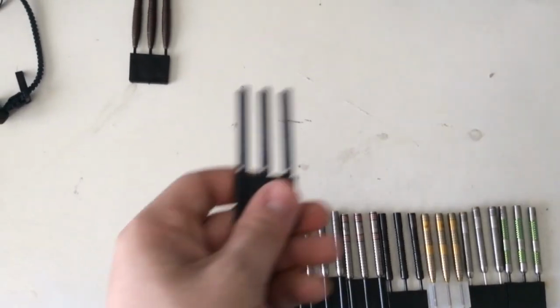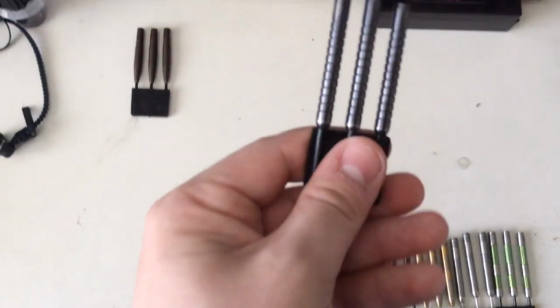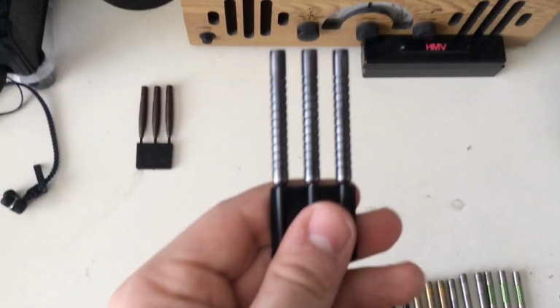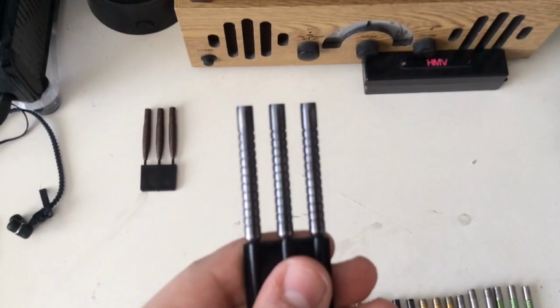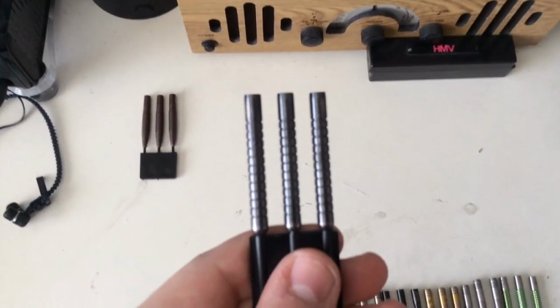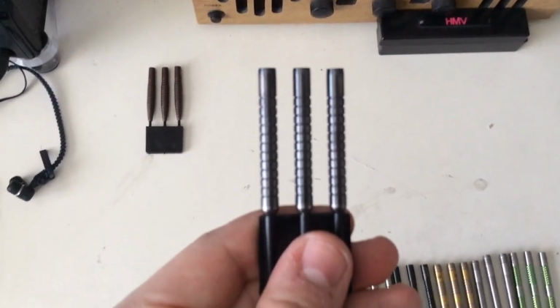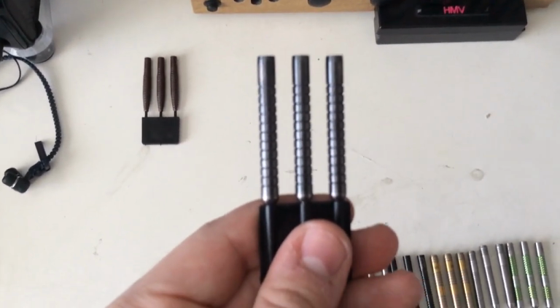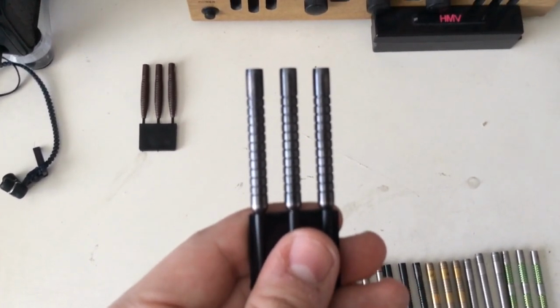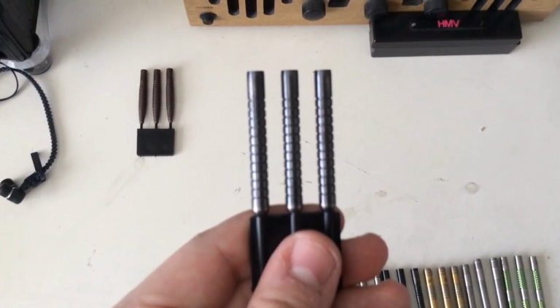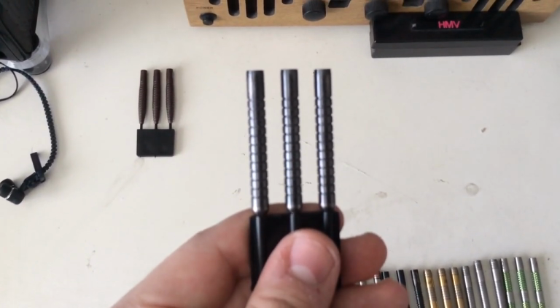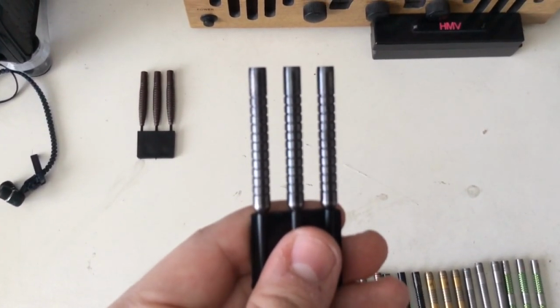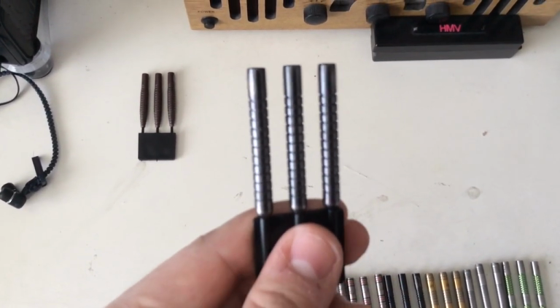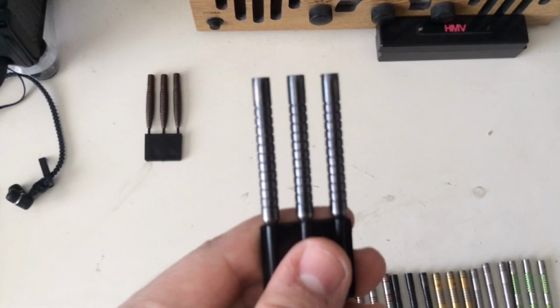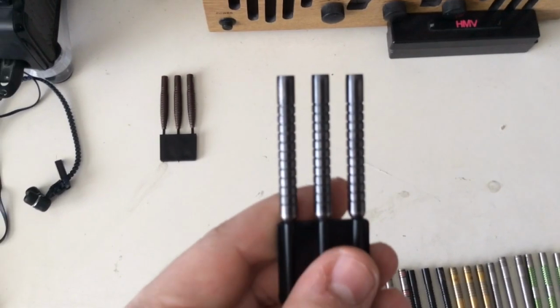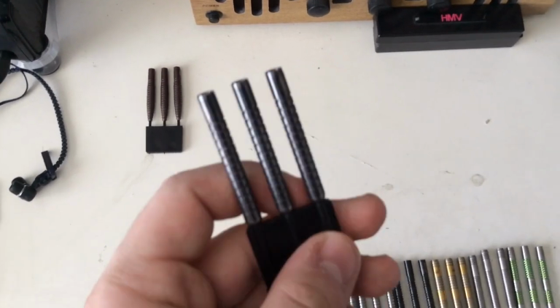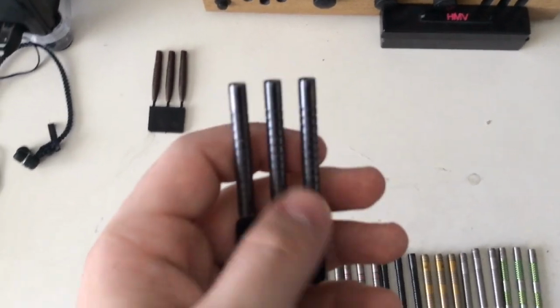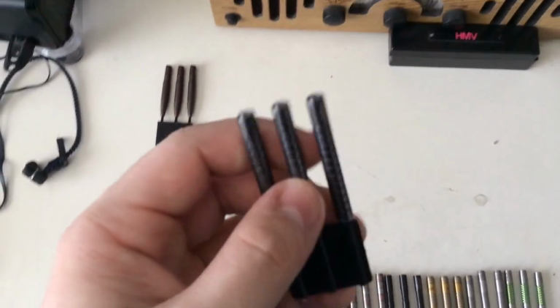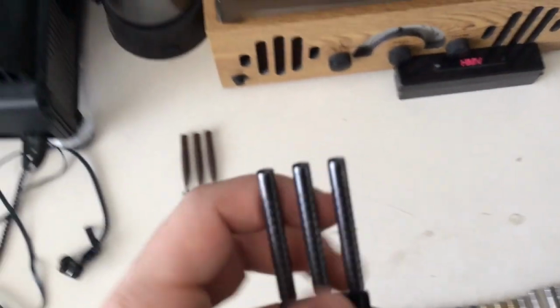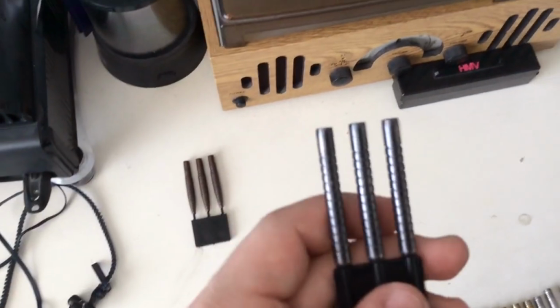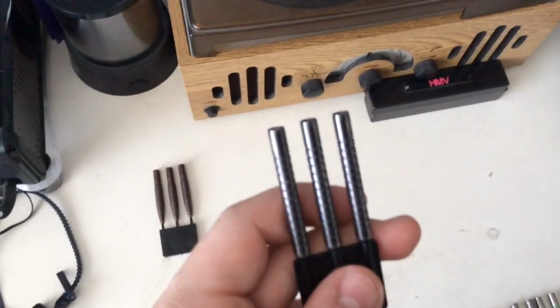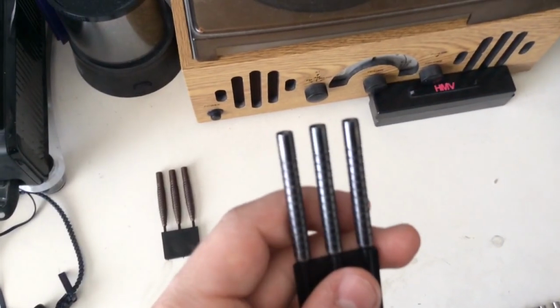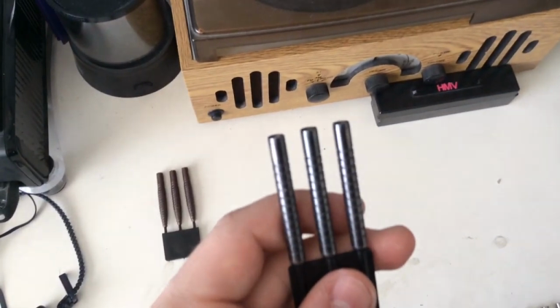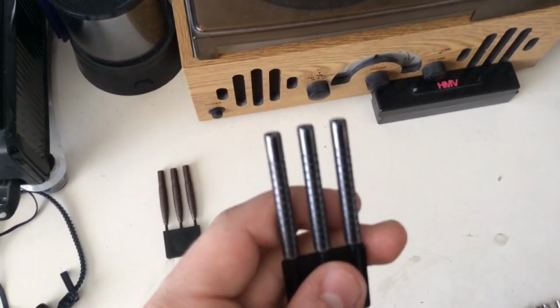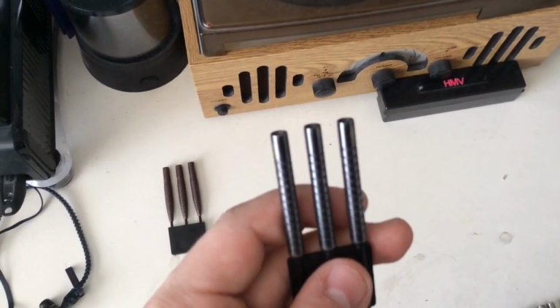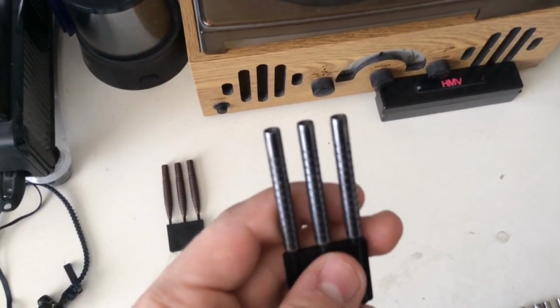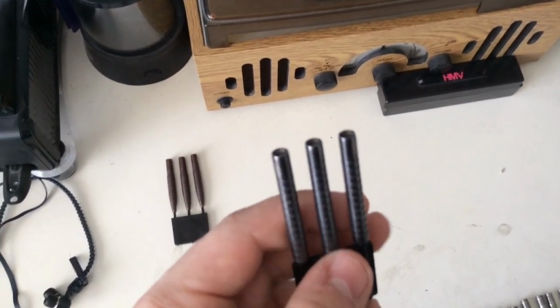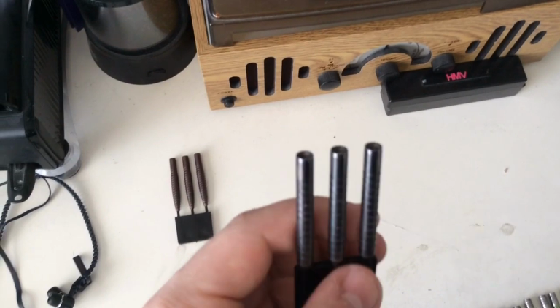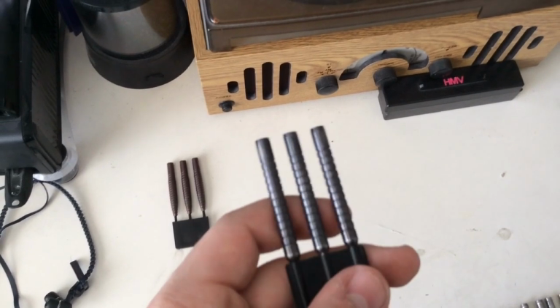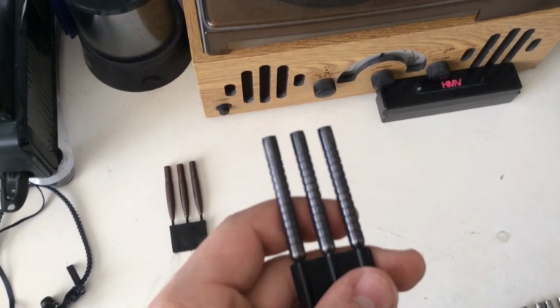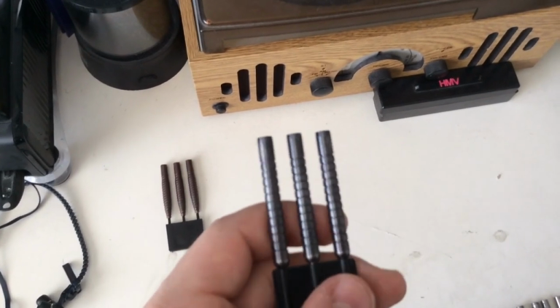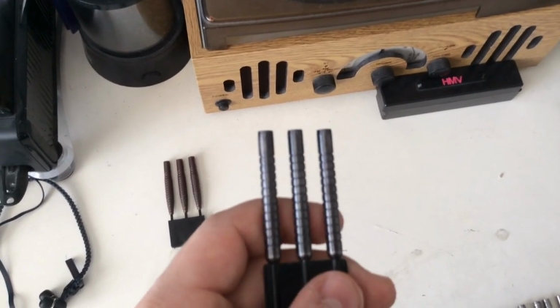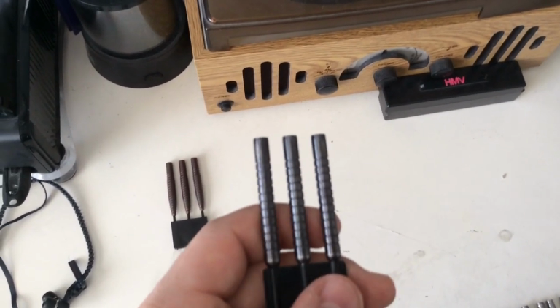Number 9 is the Red Dragon Martin Atkins dart. It's a classic straight barrel dart with a black coating, and I played those last year. They were very comfortable to throw — a nice dart.